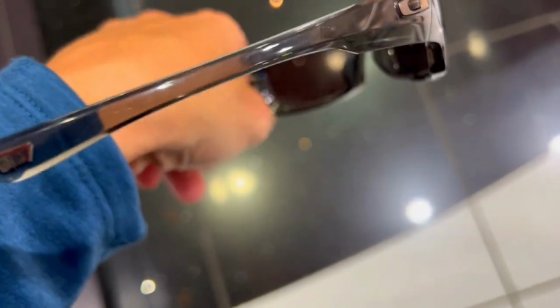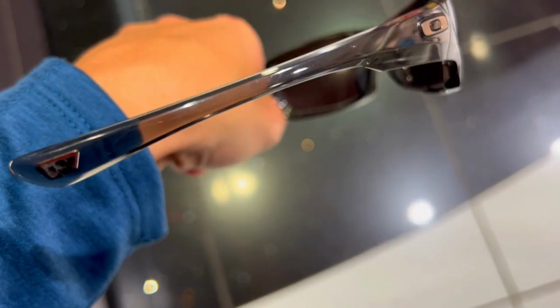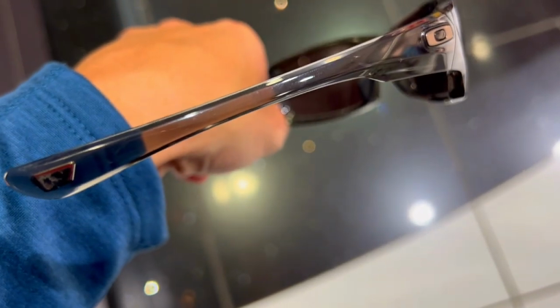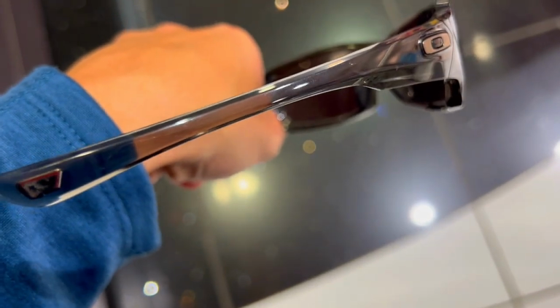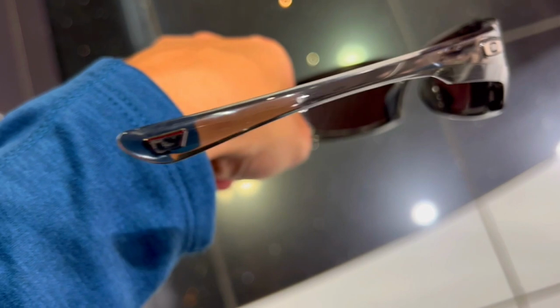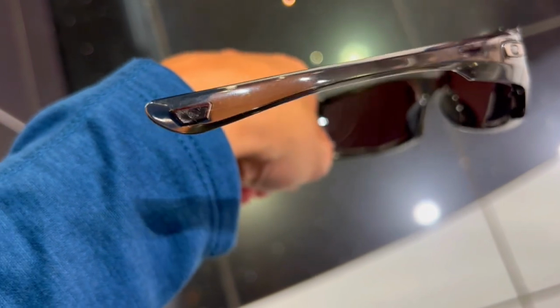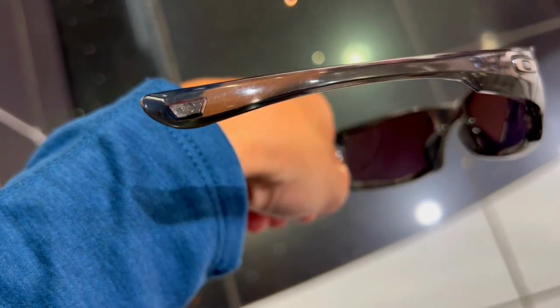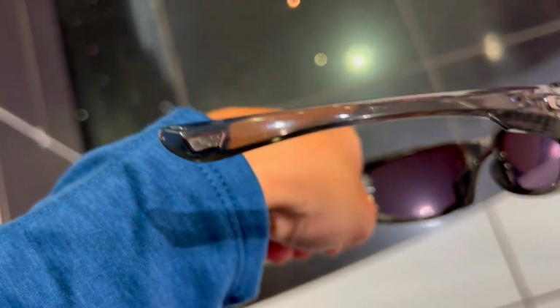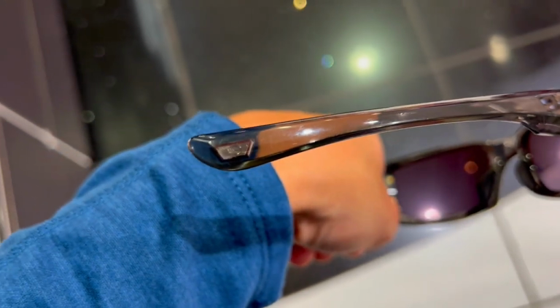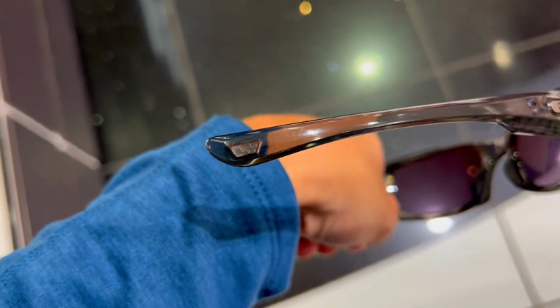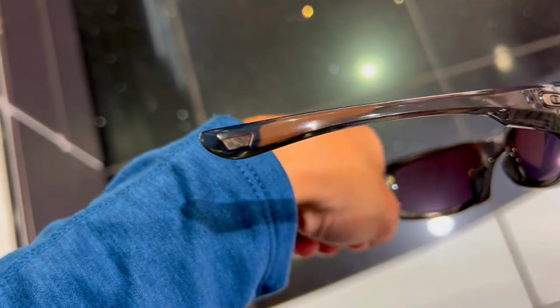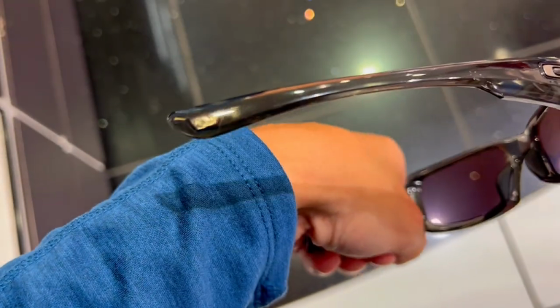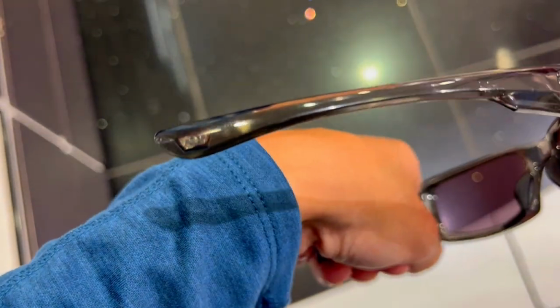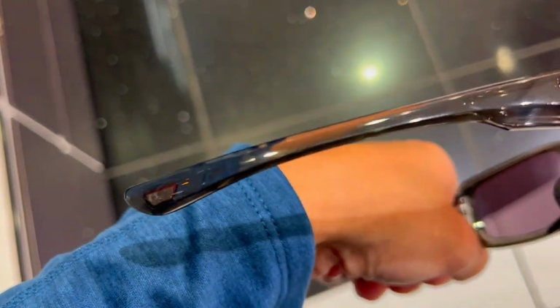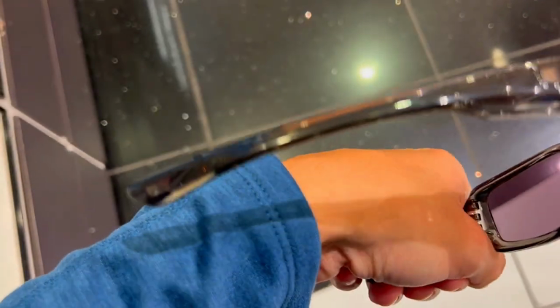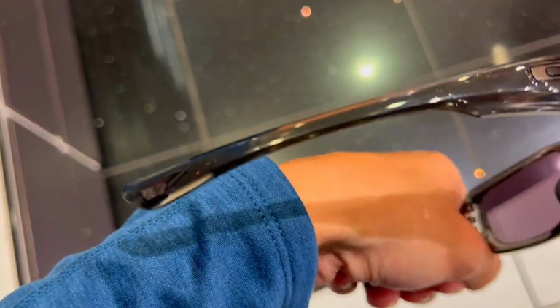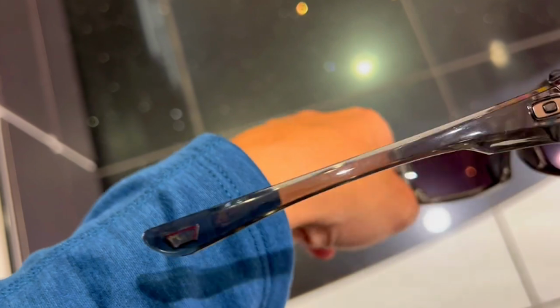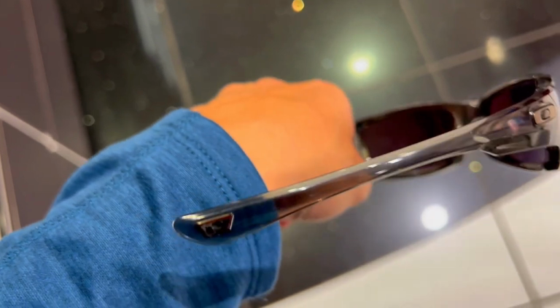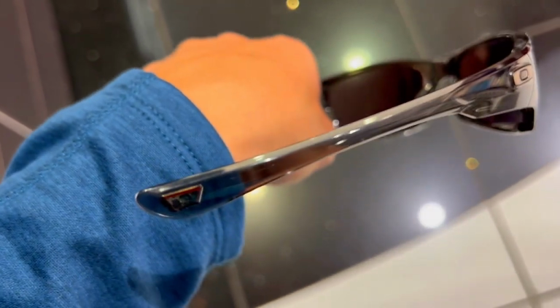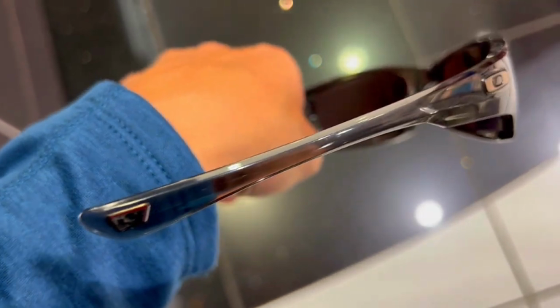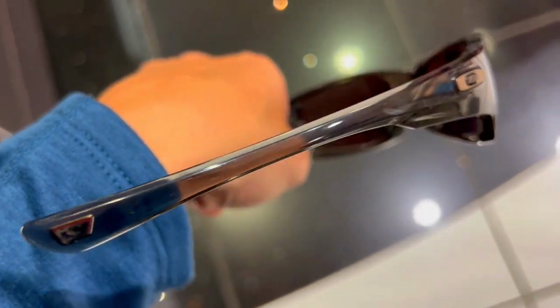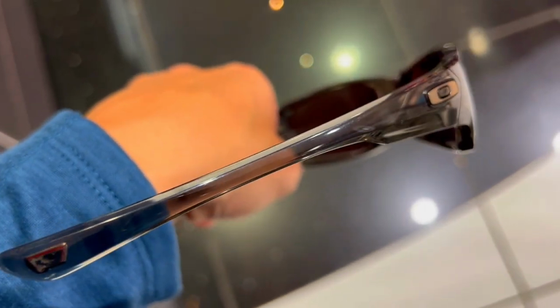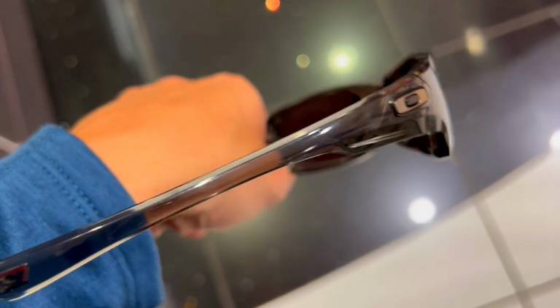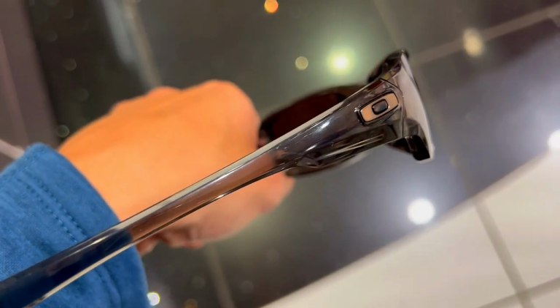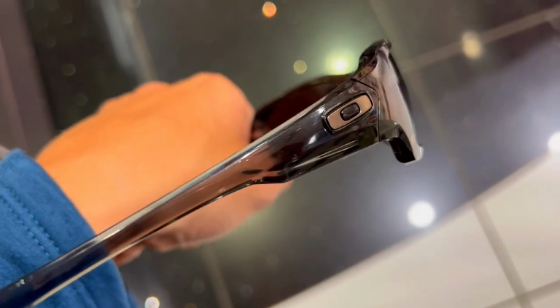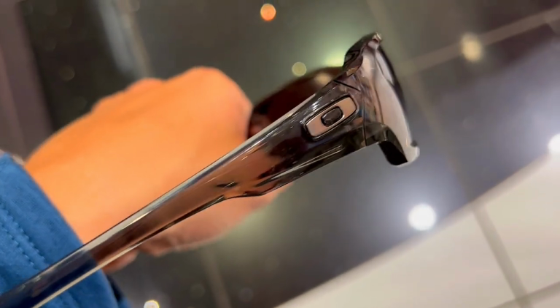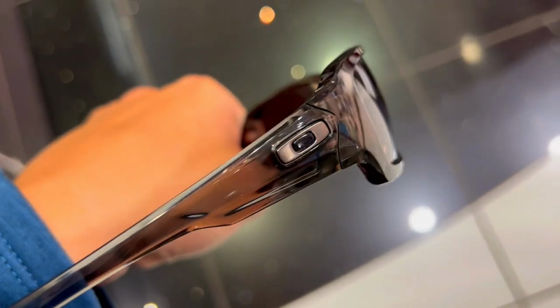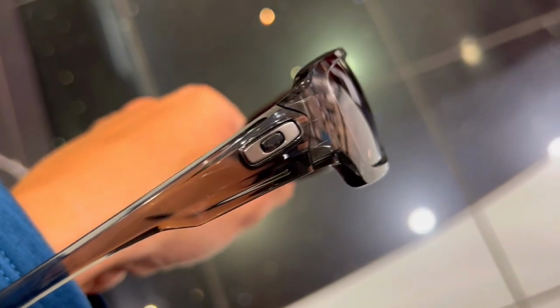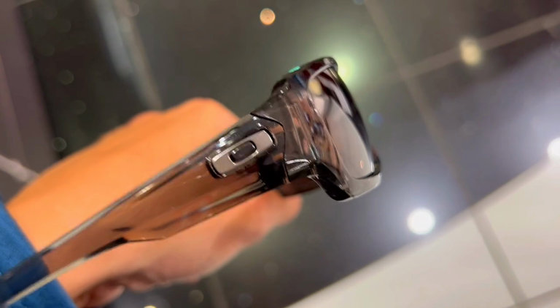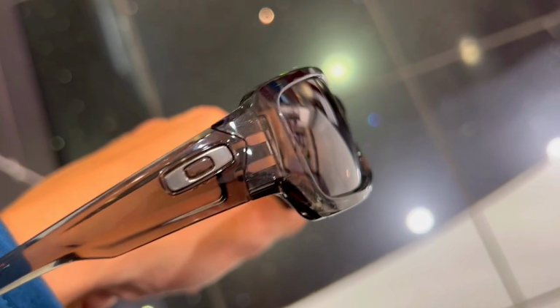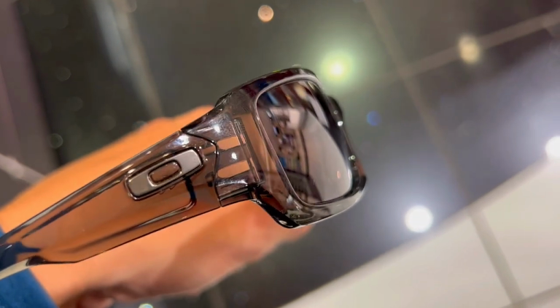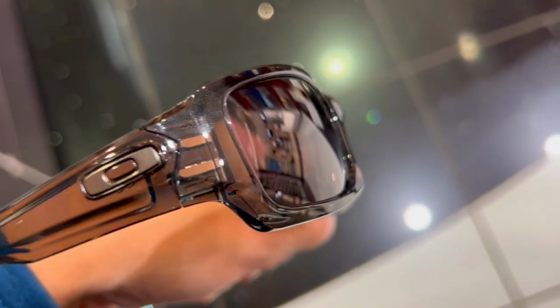Oakley's lightweight Plutonite lens material offers superior comfort, clarity and protection against impact and ultraviolet radiation. With these sunglasses, you can enjoy the sun without worrying about damaging your eyes.